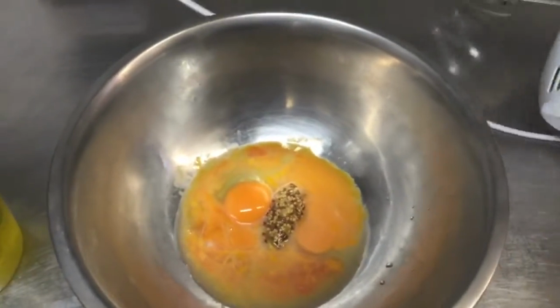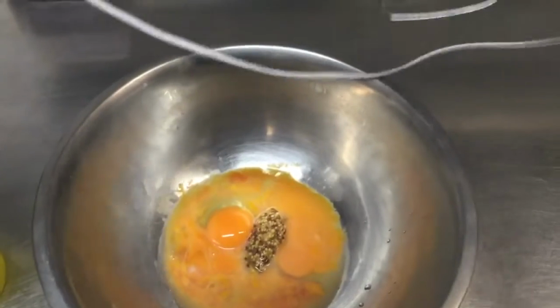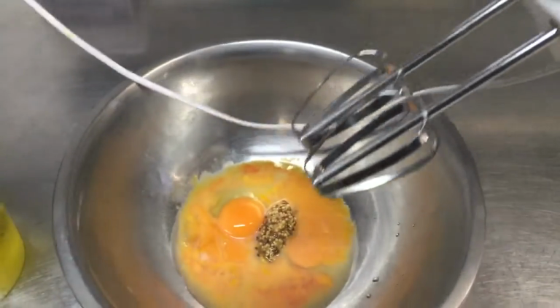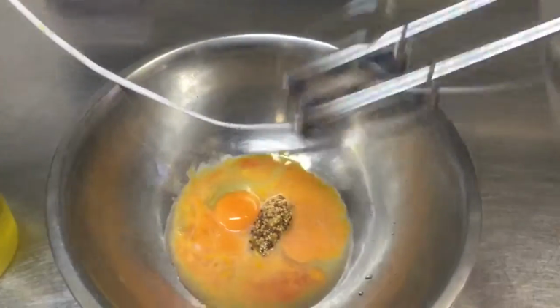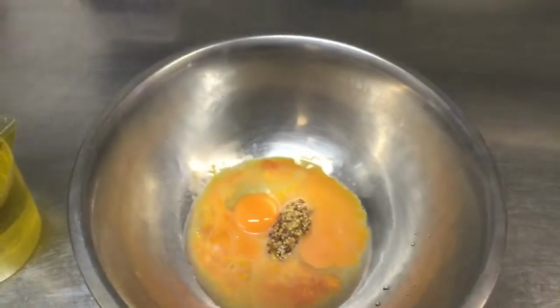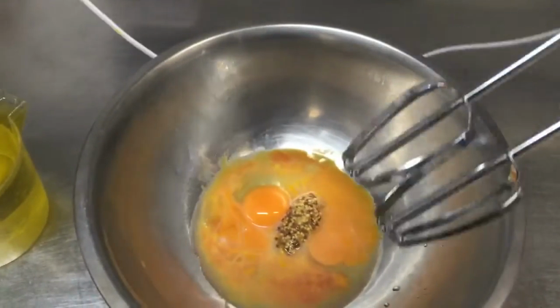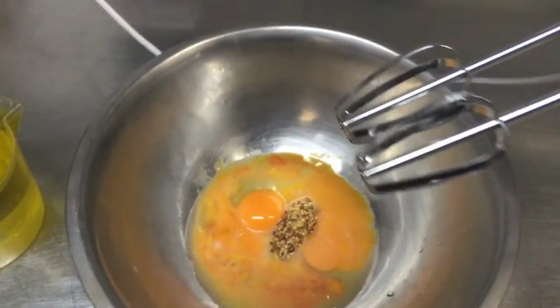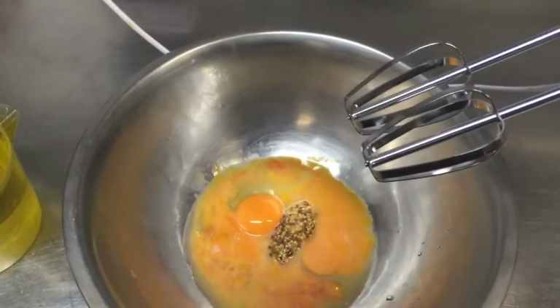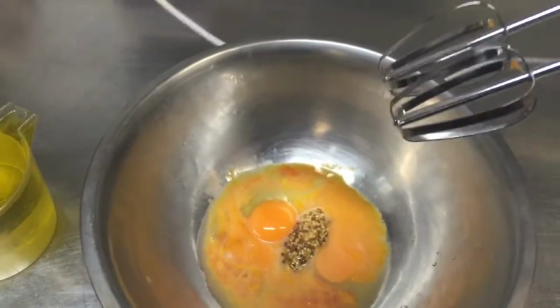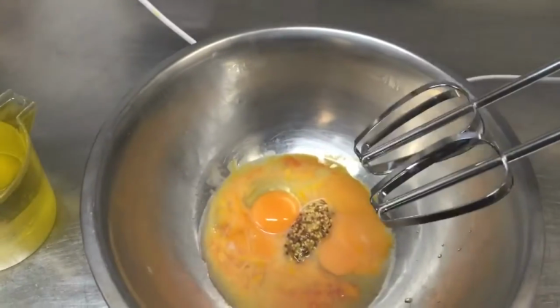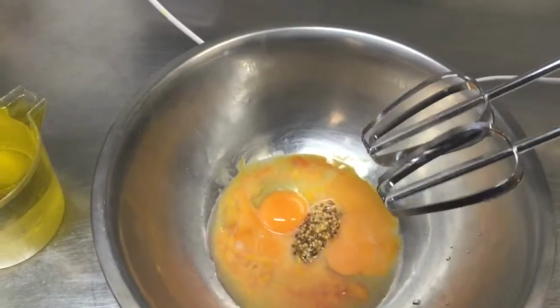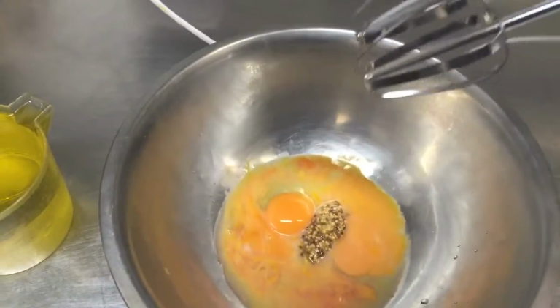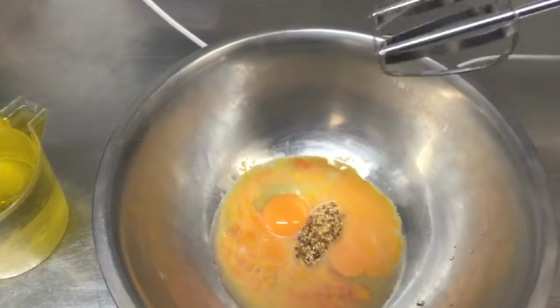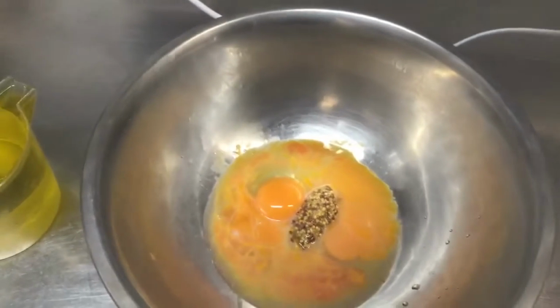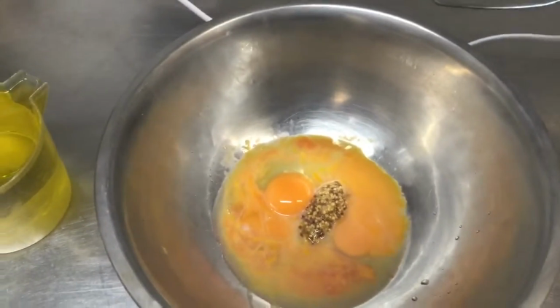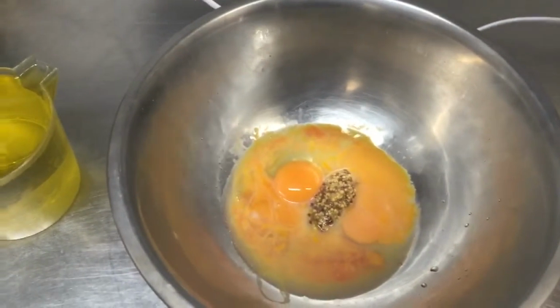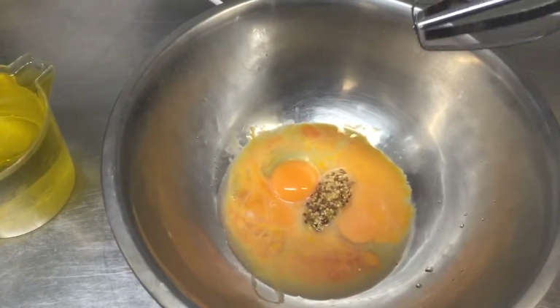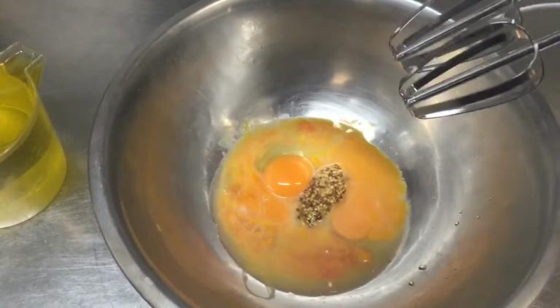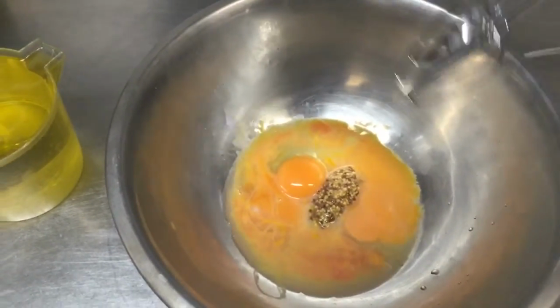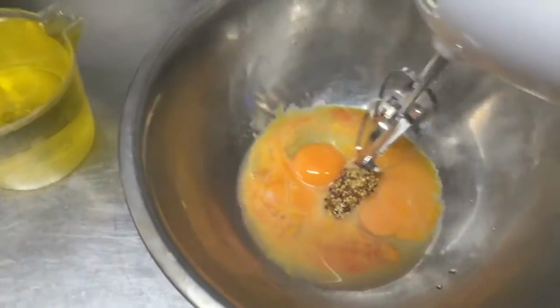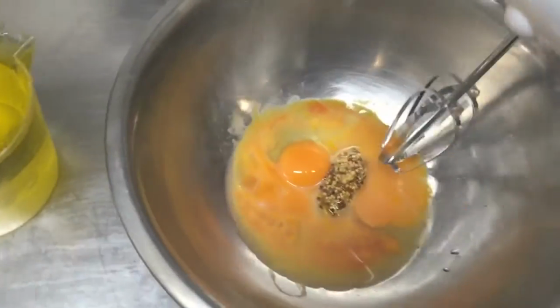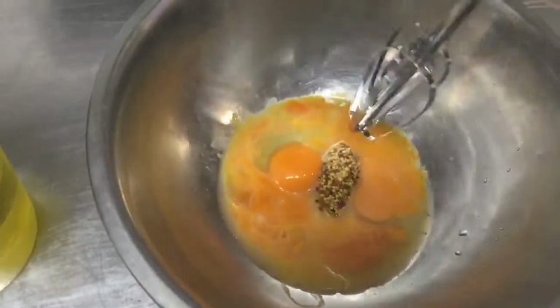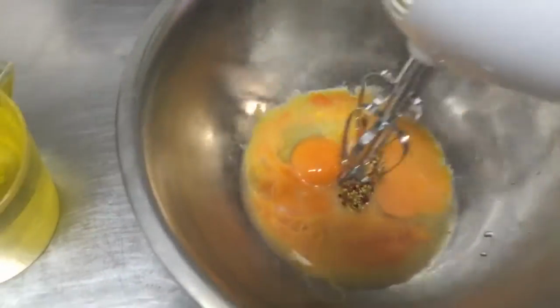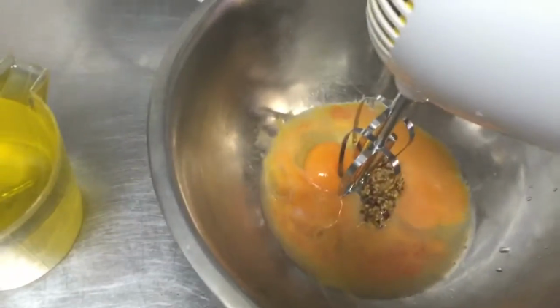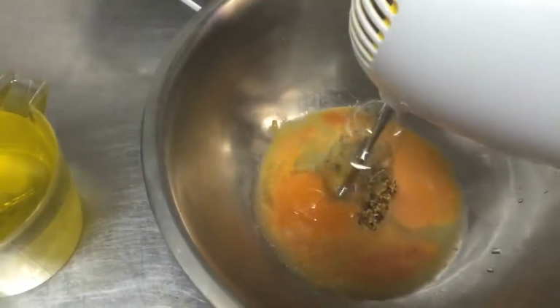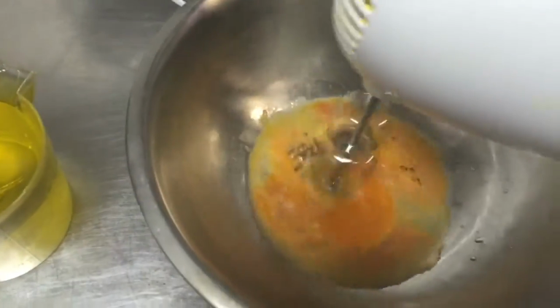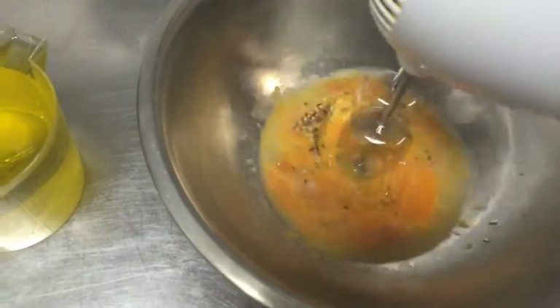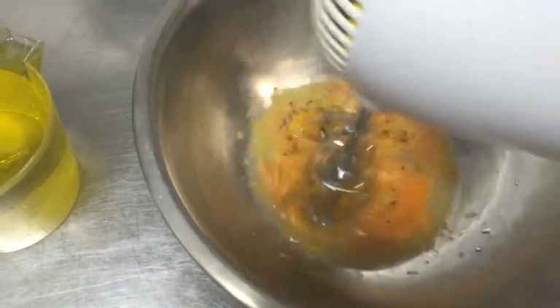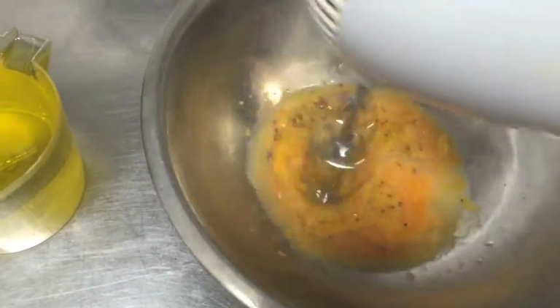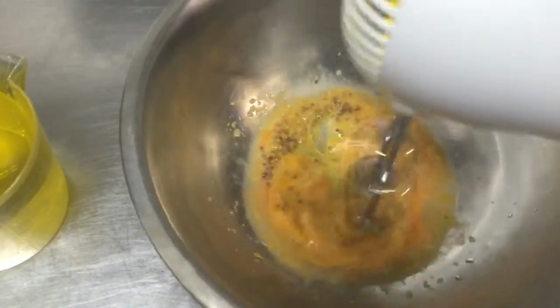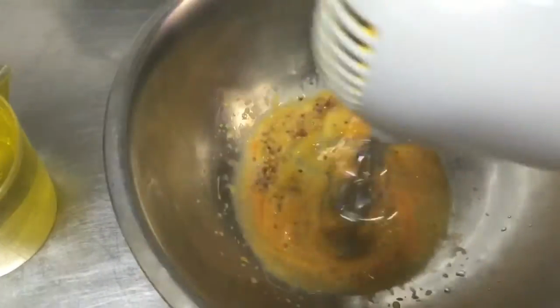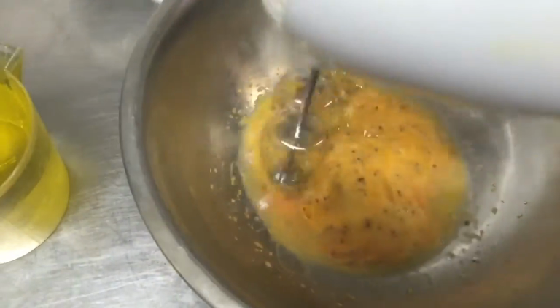I'm going to use a hand mixer to do this. If you don't have one, you can use a food processor. You can do this by hand, but it is going to take you a long time. So basically all we're going to do is whisk these, just to get it nice and comfortable.